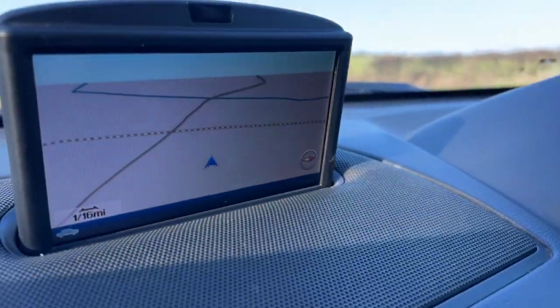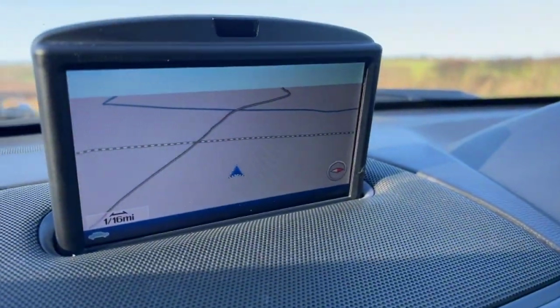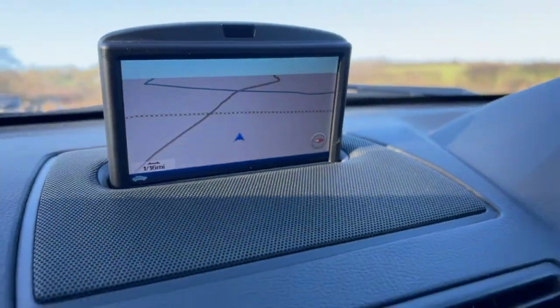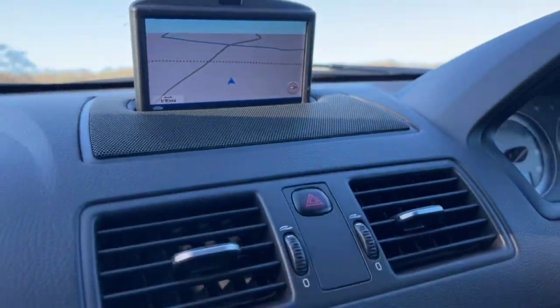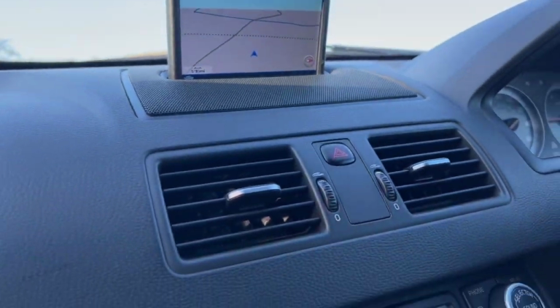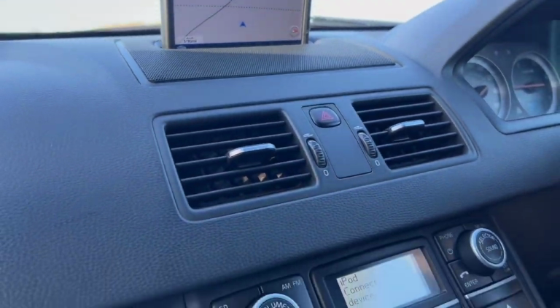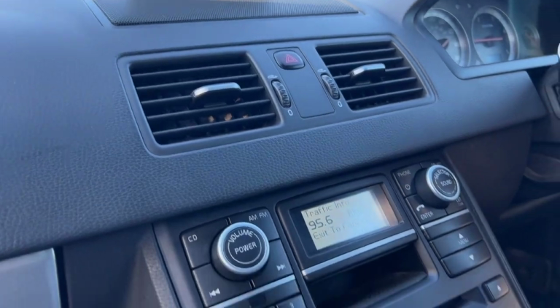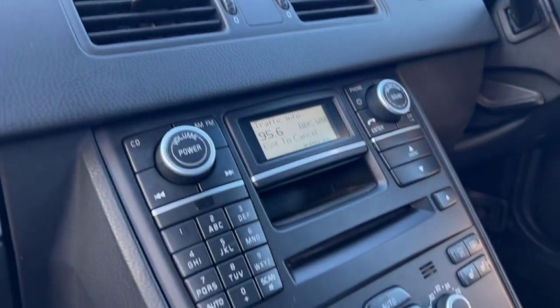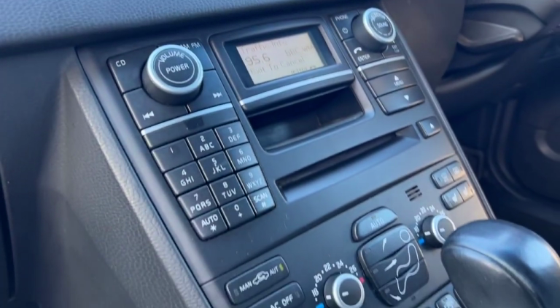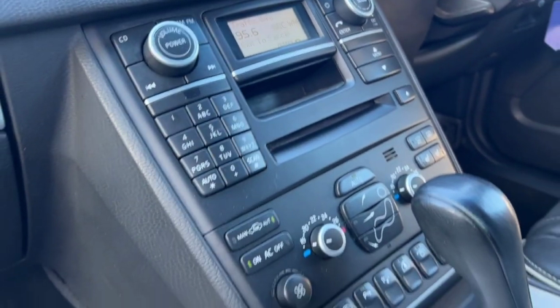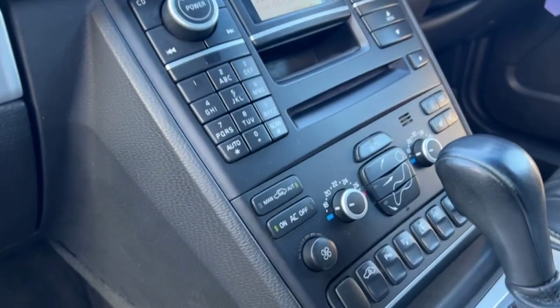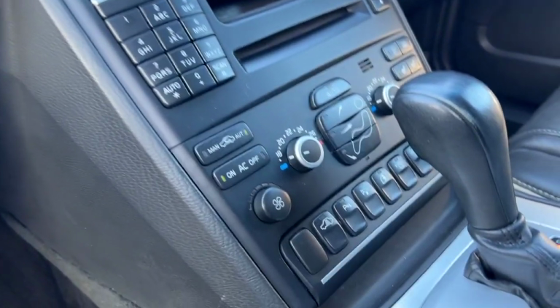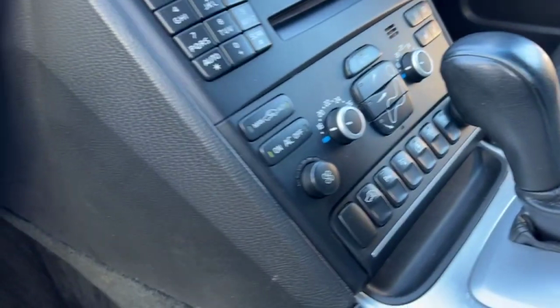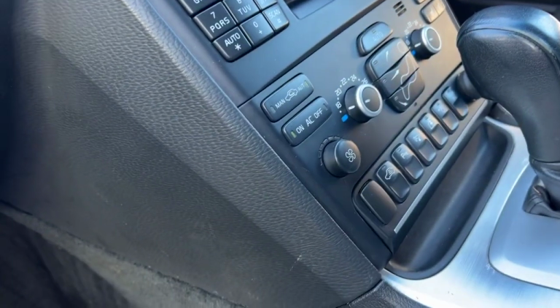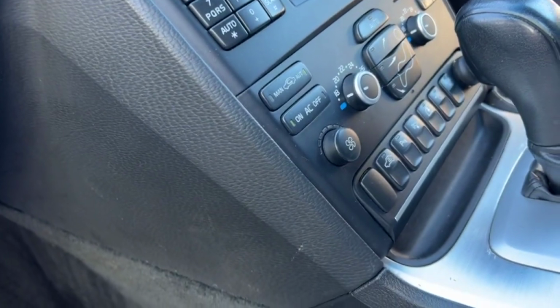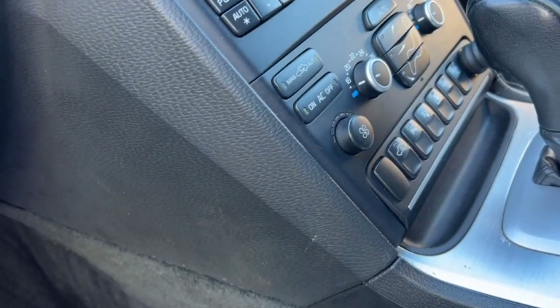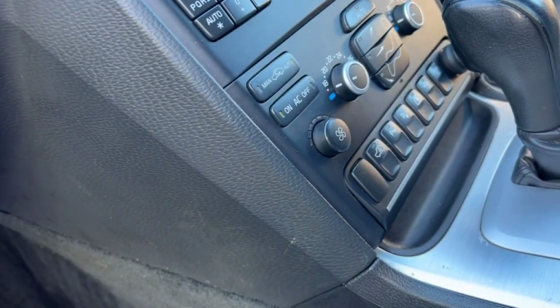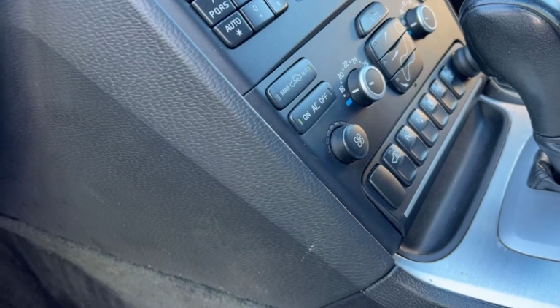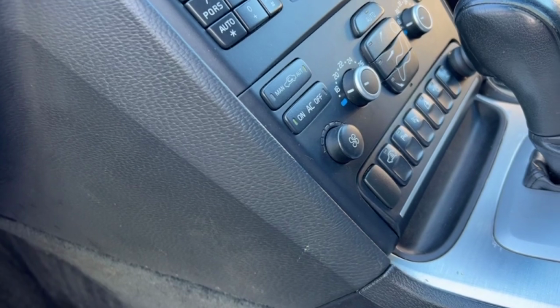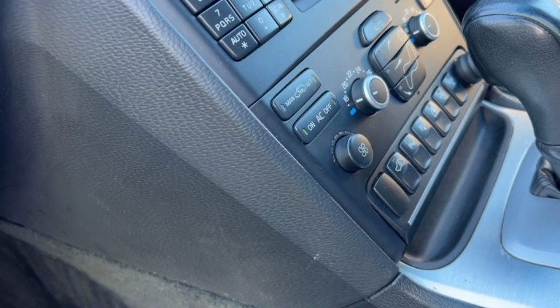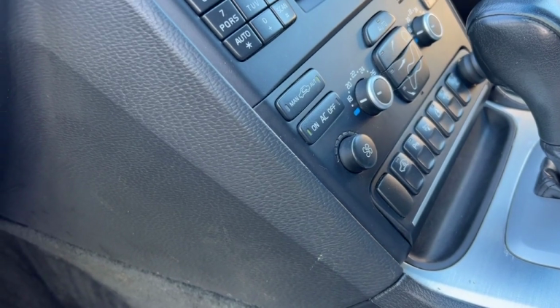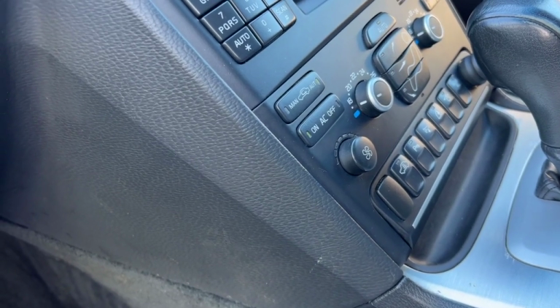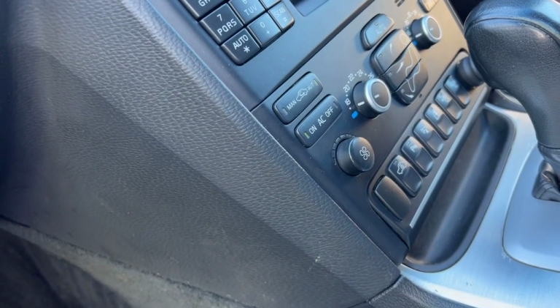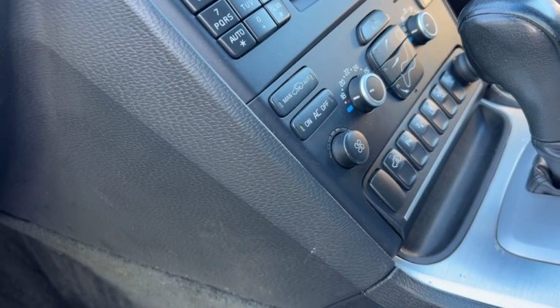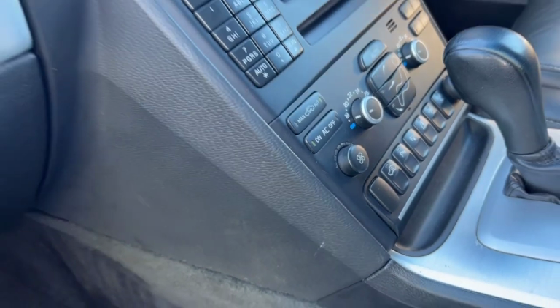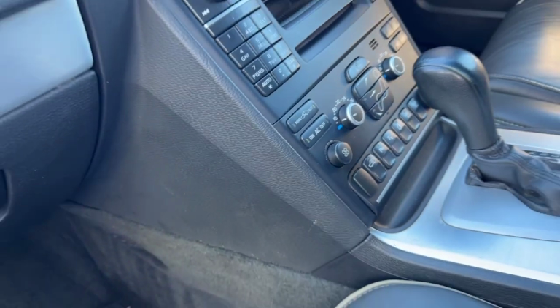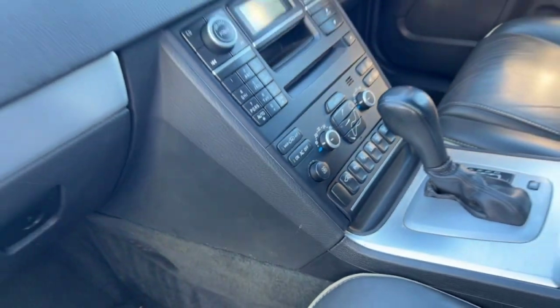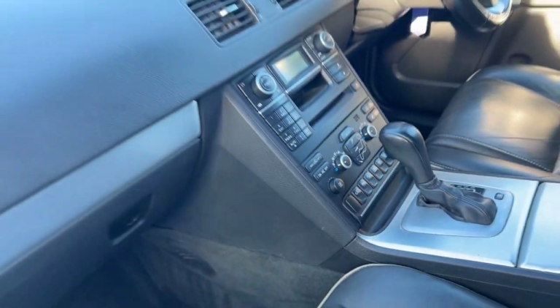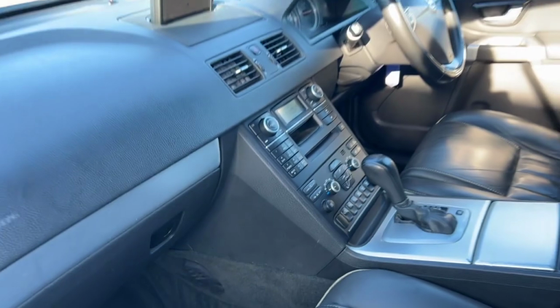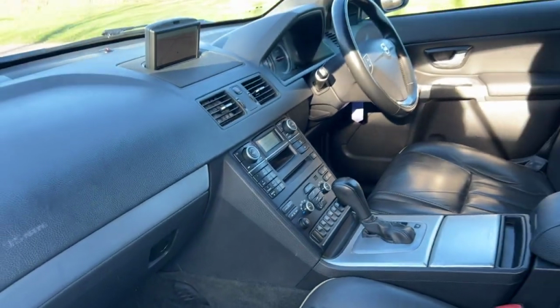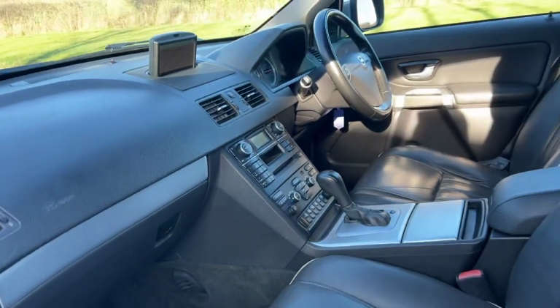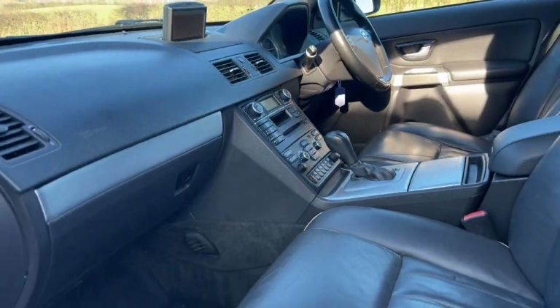It has sat-nav, heated seats, and you can see down there that it has rear air conditioning, folding mirrors and electronic child locks on the rear doors which can be operated from those switches.